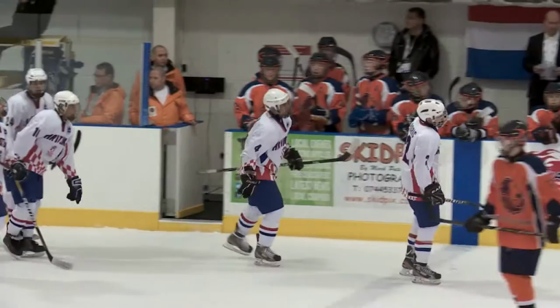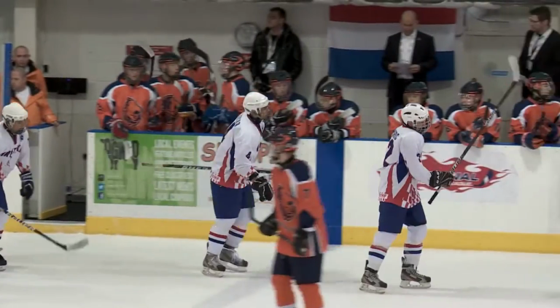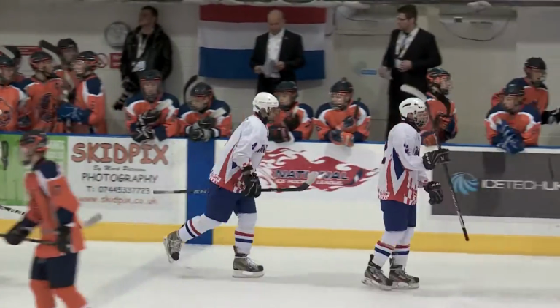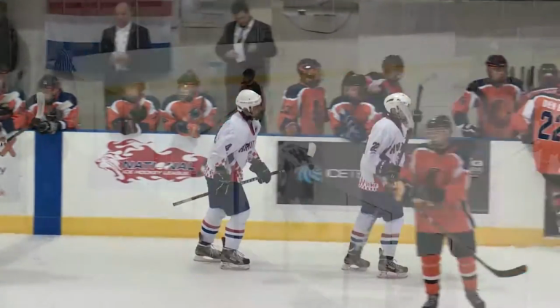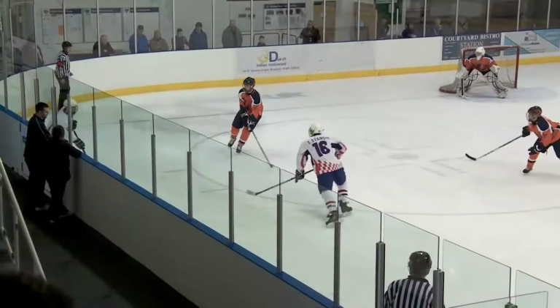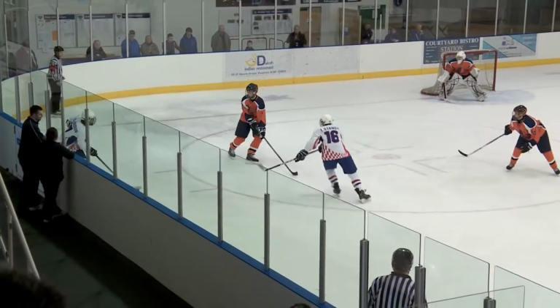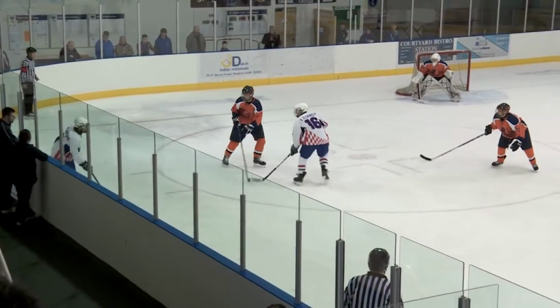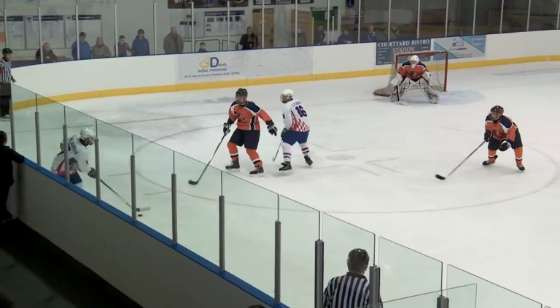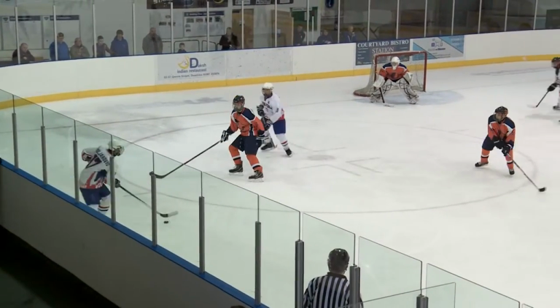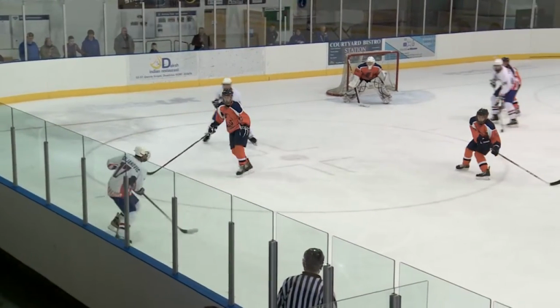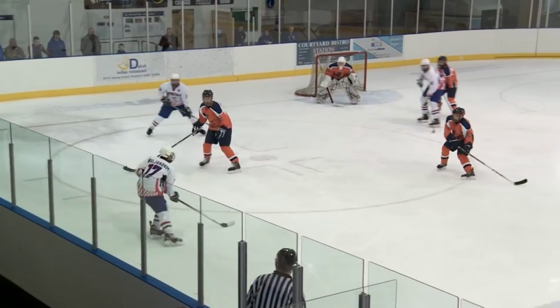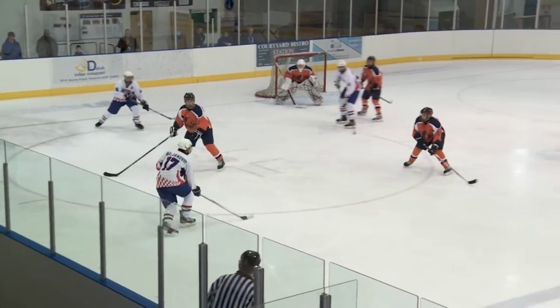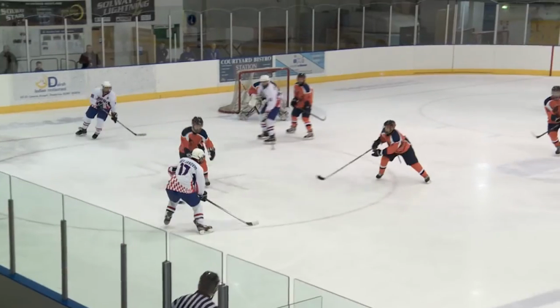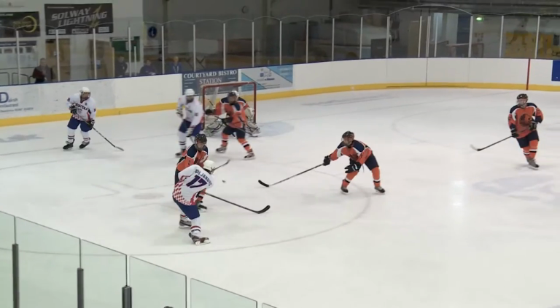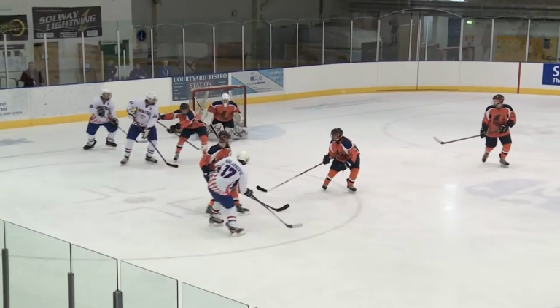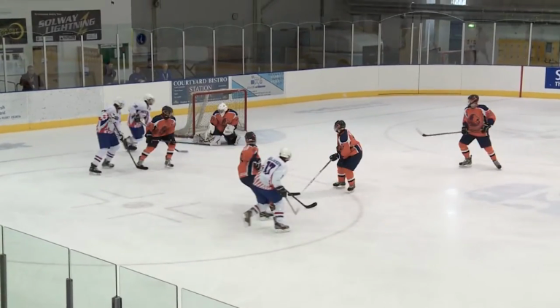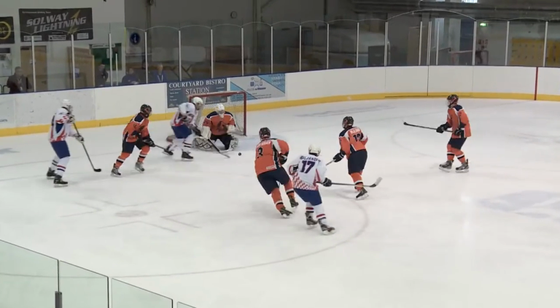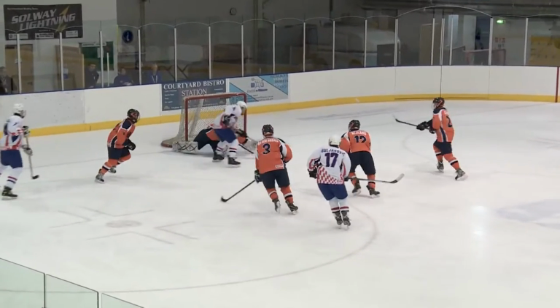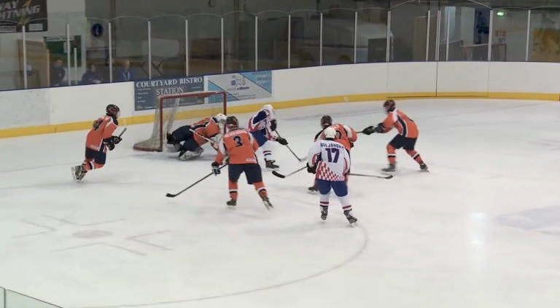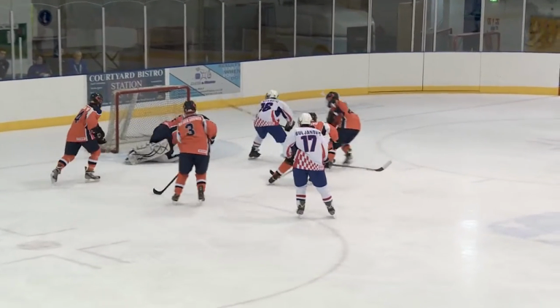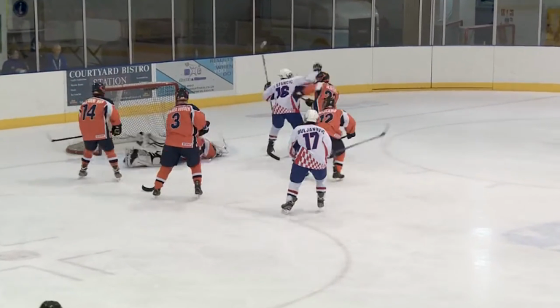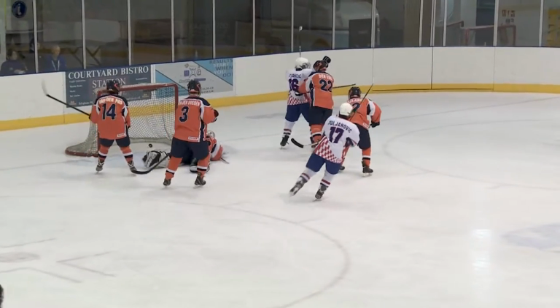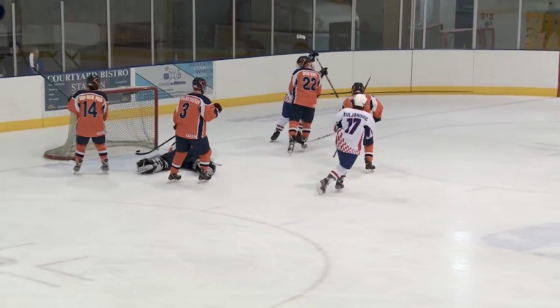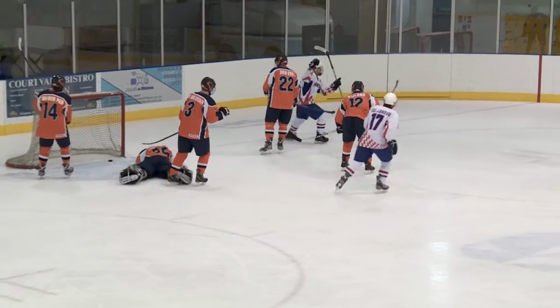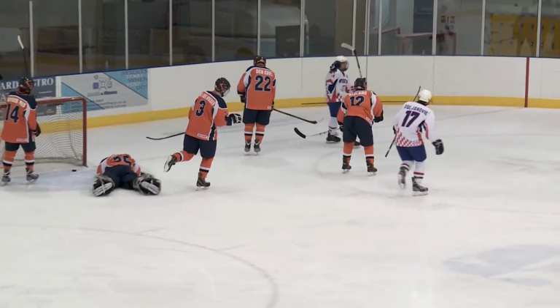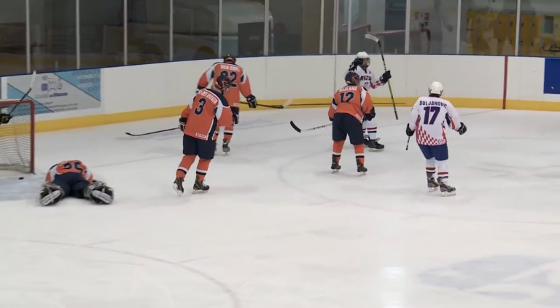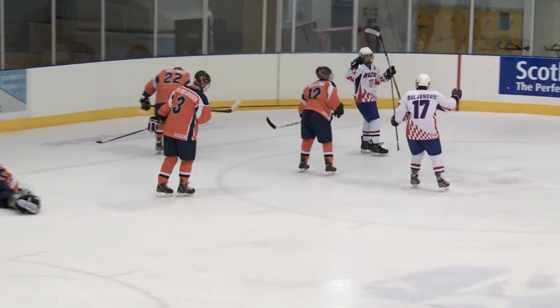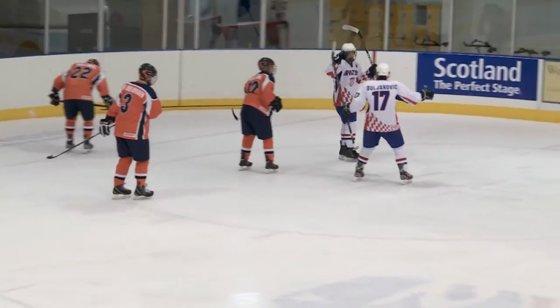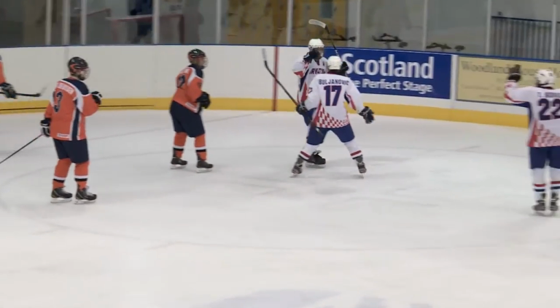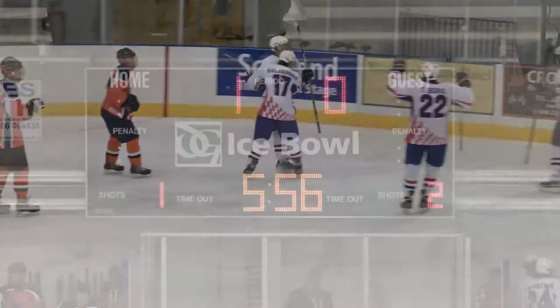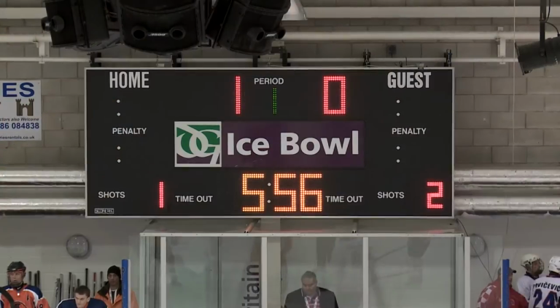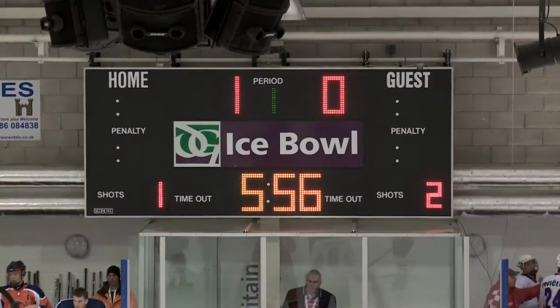Bit of a careless play from the goaltender there. At this level you need to... the goalie sees that shot. We've got a good angle from where we're sitting in the stands here, and the goalie has full sight of the player. You can see the puck — not a hard shot, but he spills the rebound and the player follows it up.